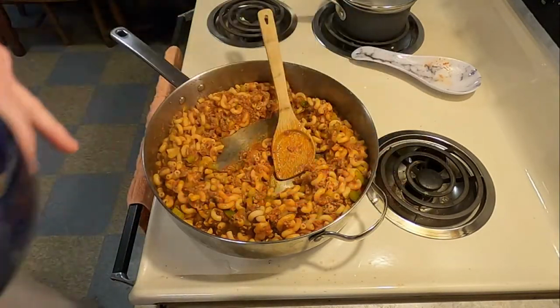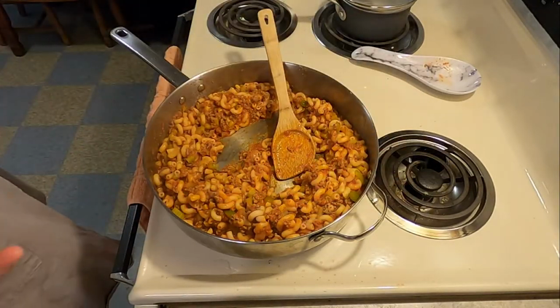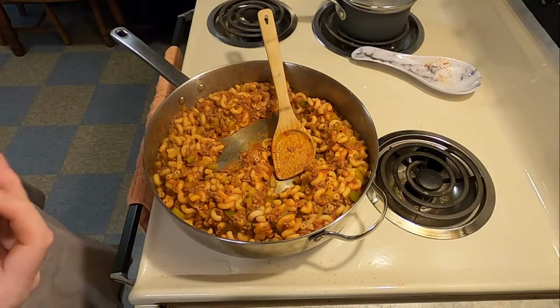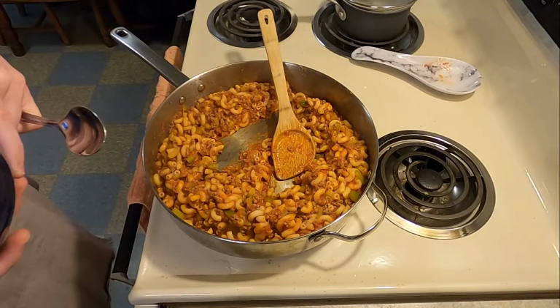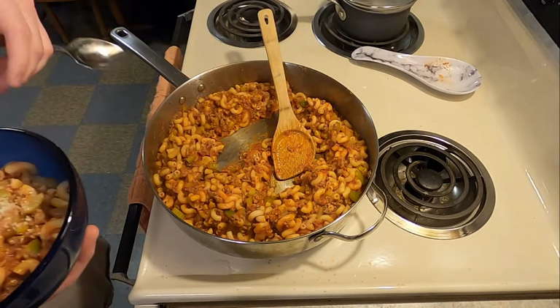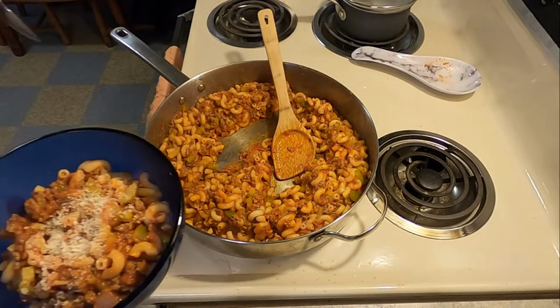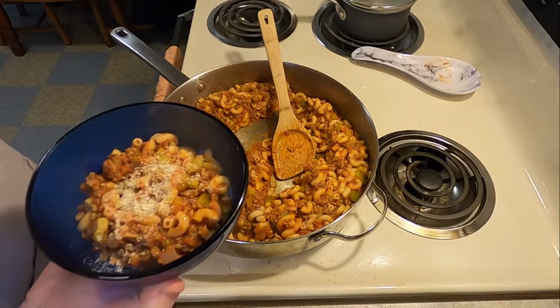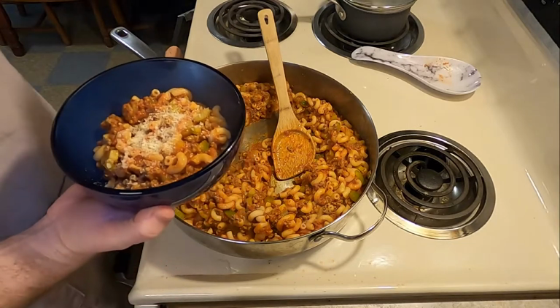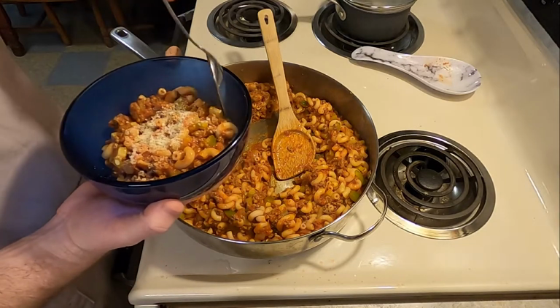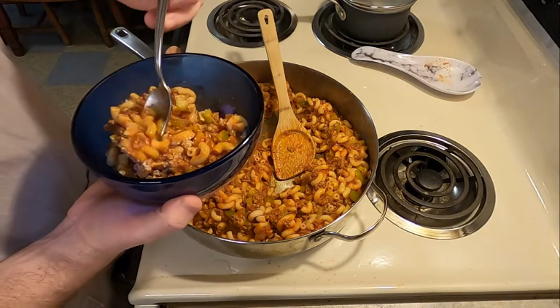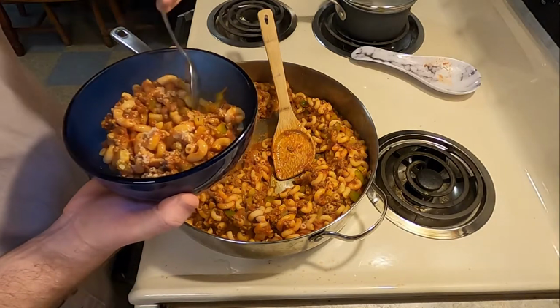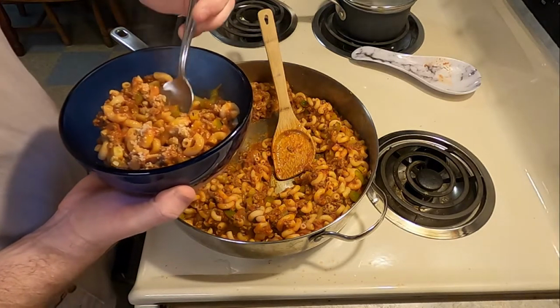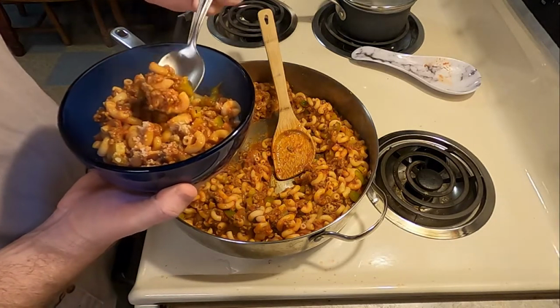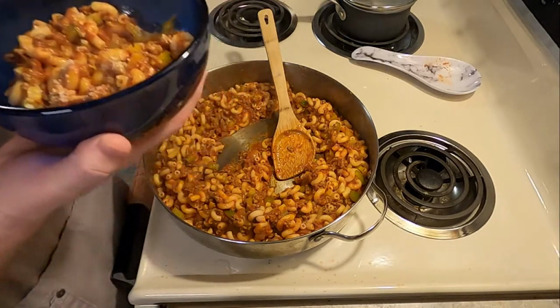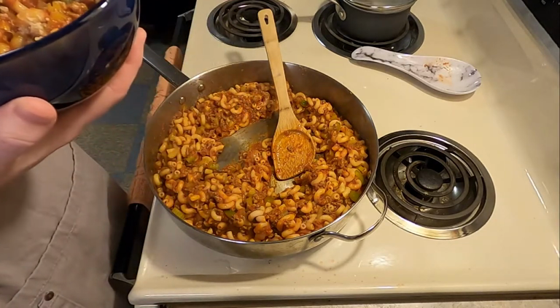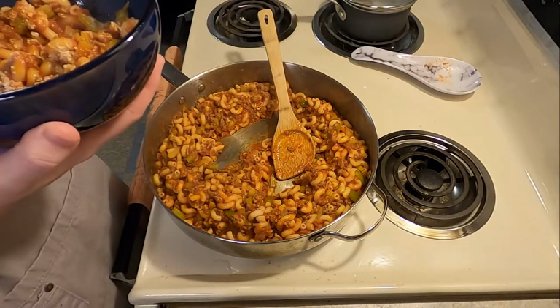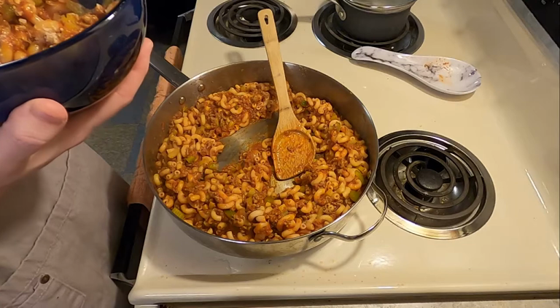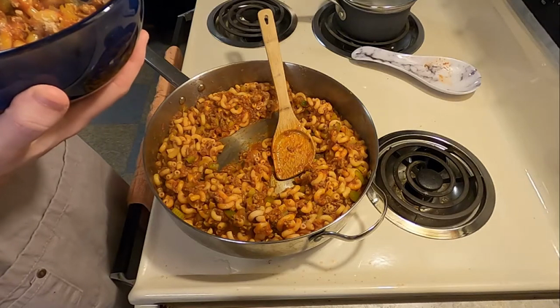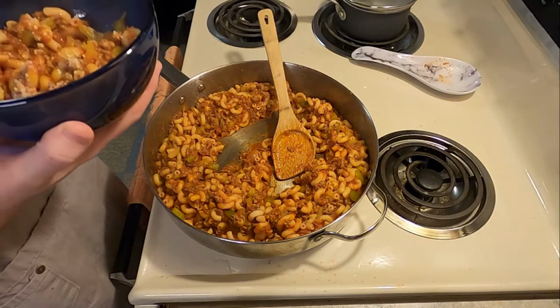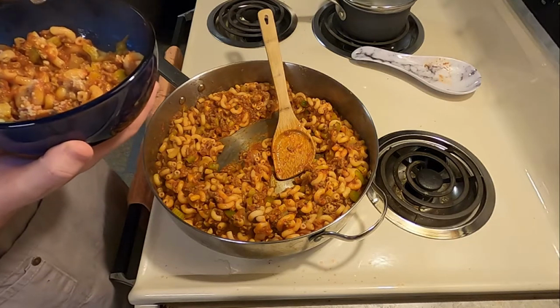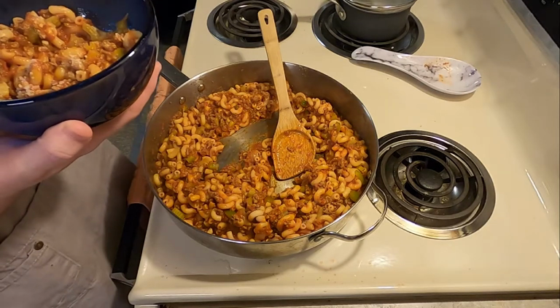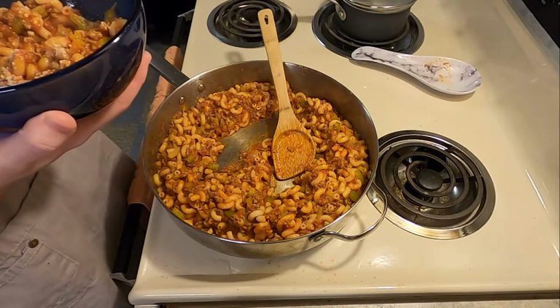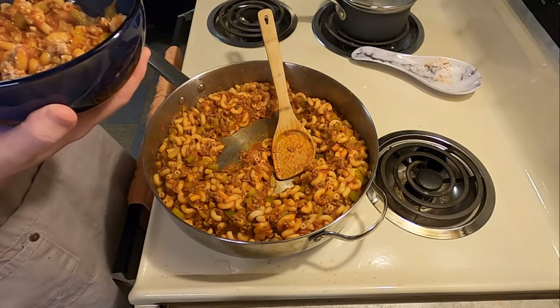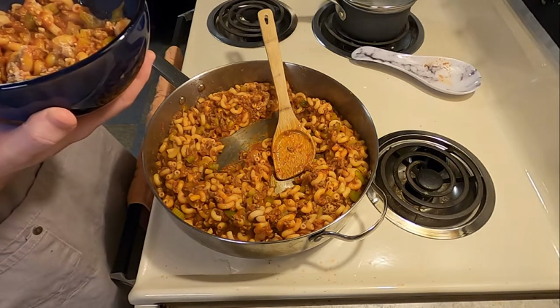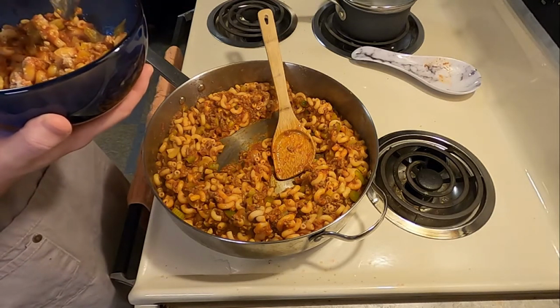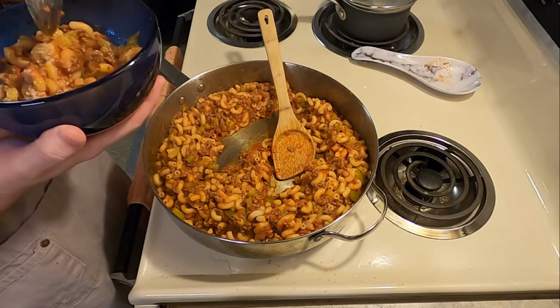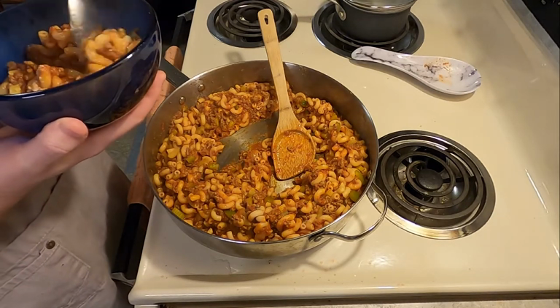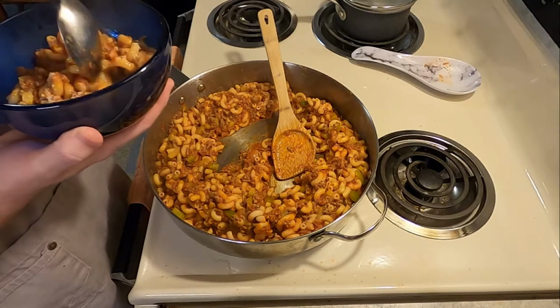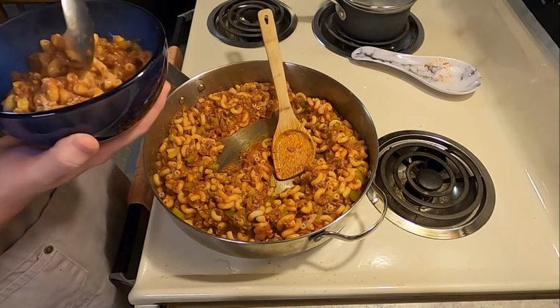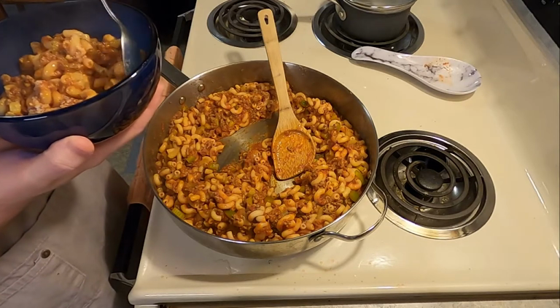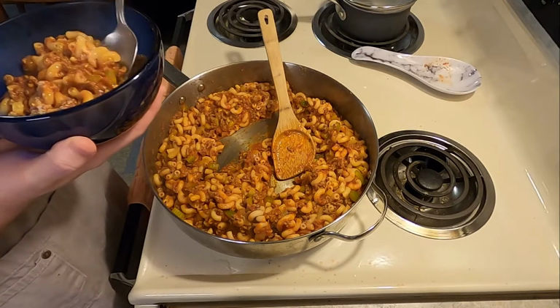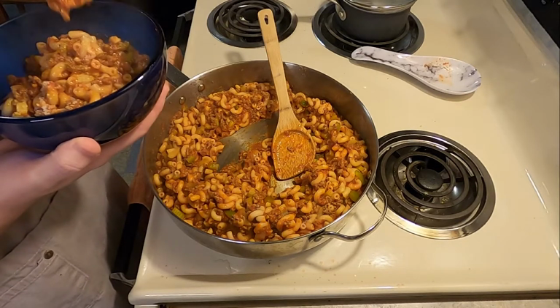And some parmesan cheese. There you have it — hamburger macaroni casserole. How's it taste? Pretty good. It's just pasta, tomato sauce. It's almost like a bolognese, without the carrot. Maybe it's nothing like it, I don't know.